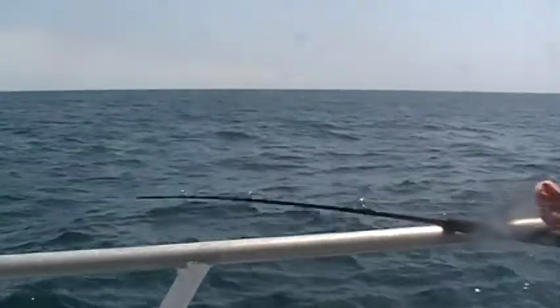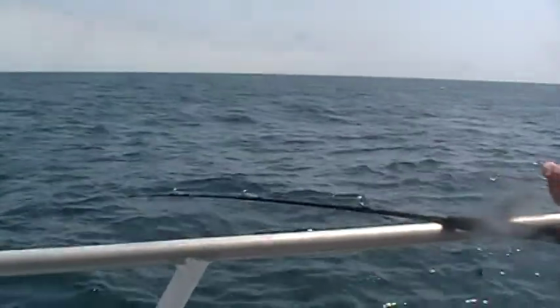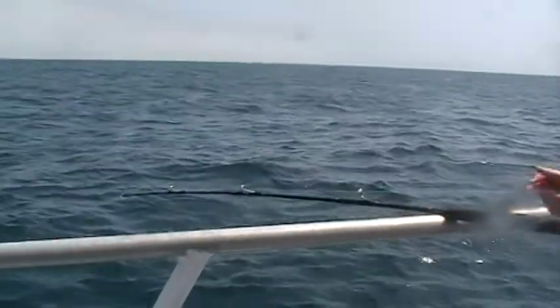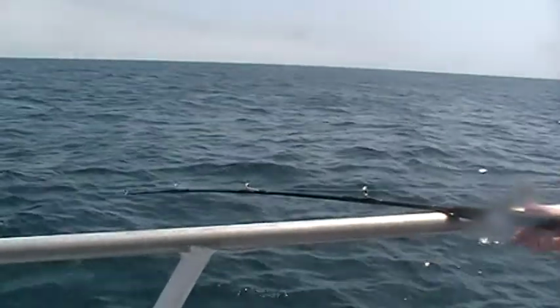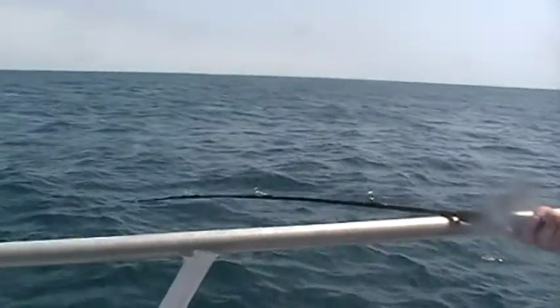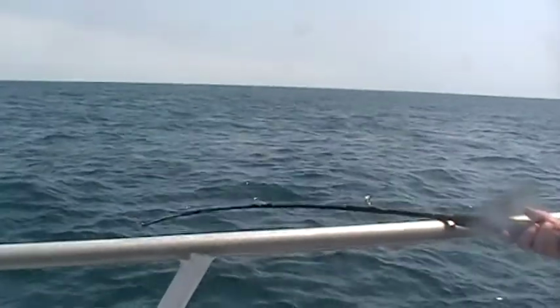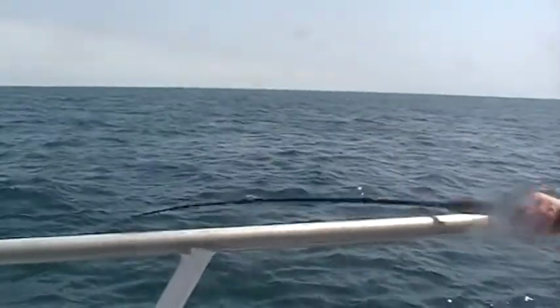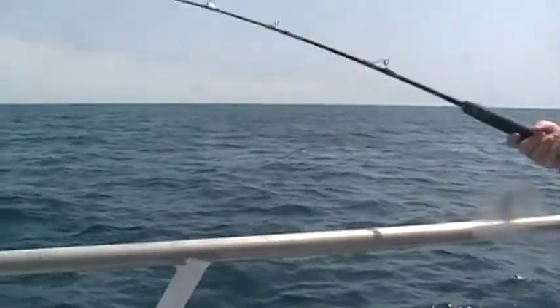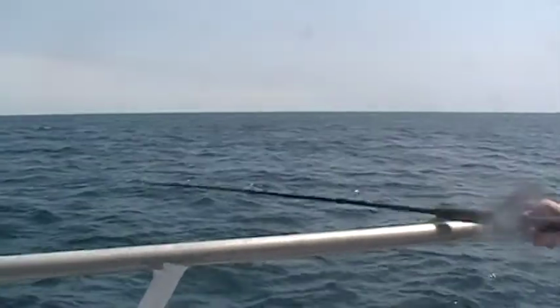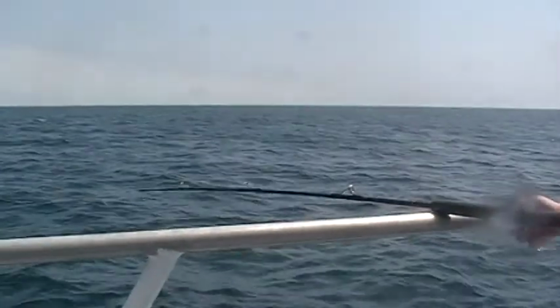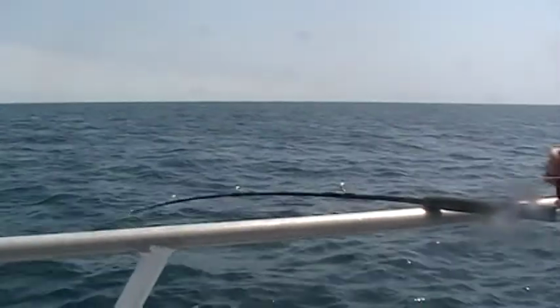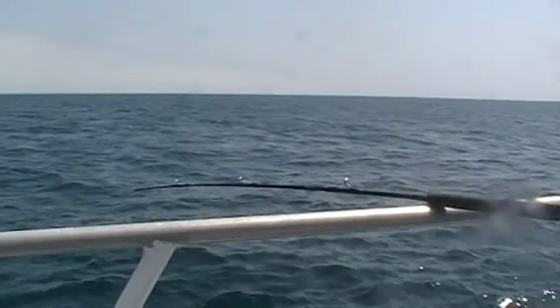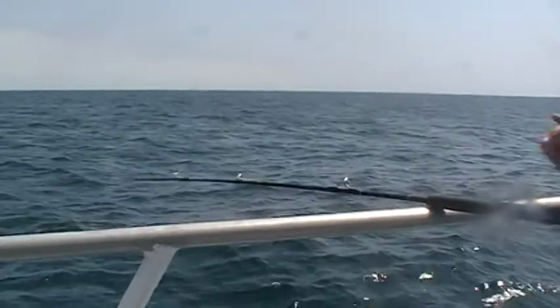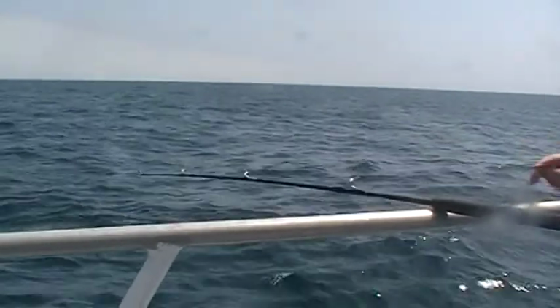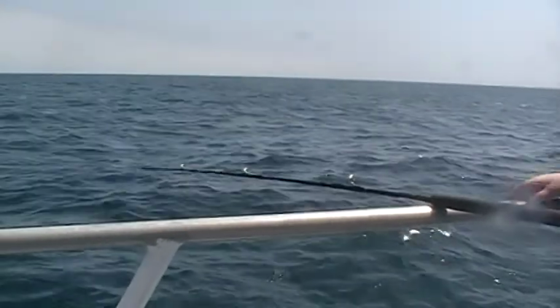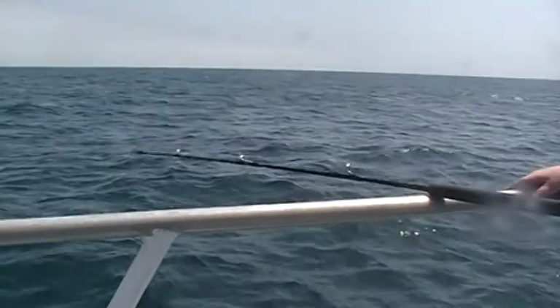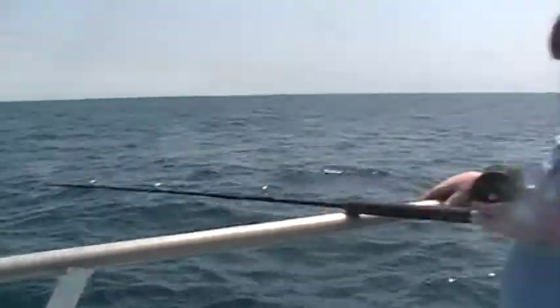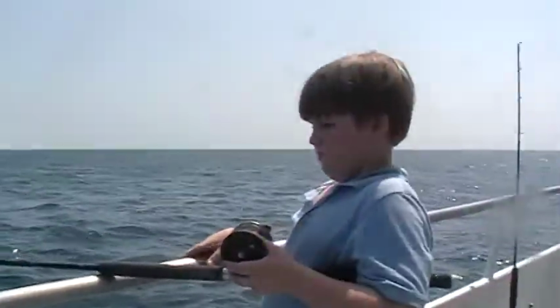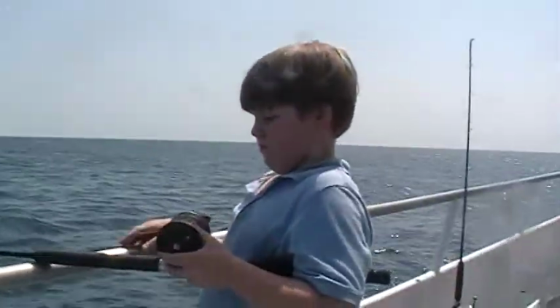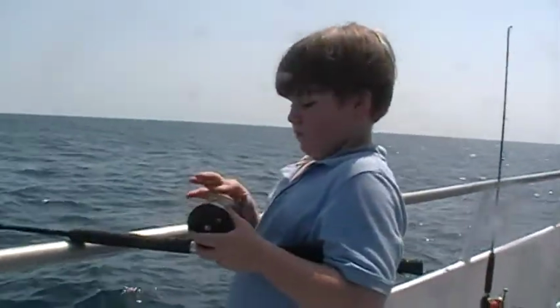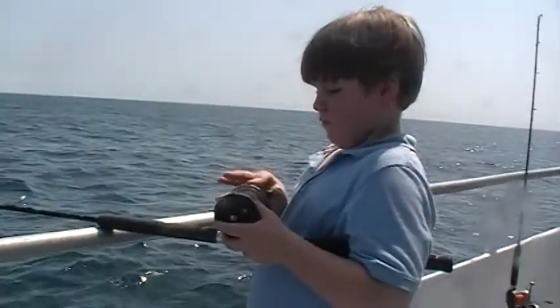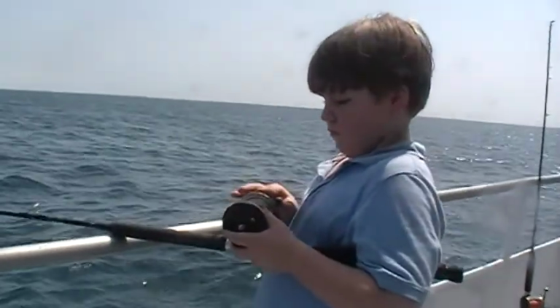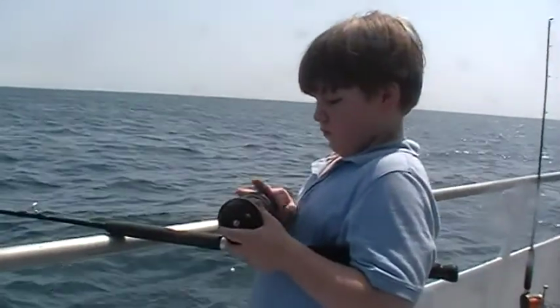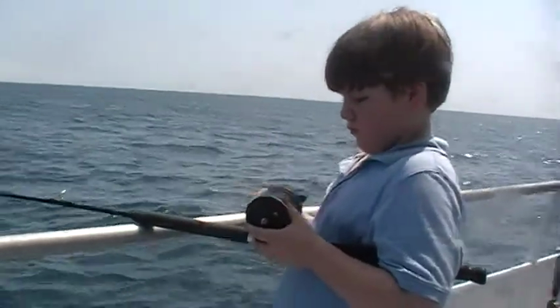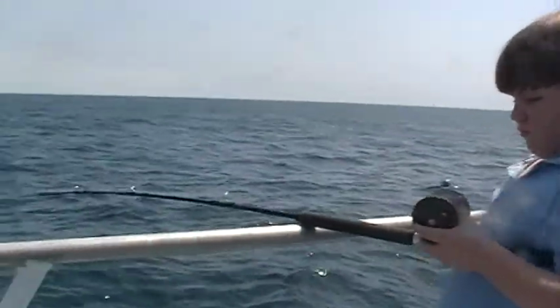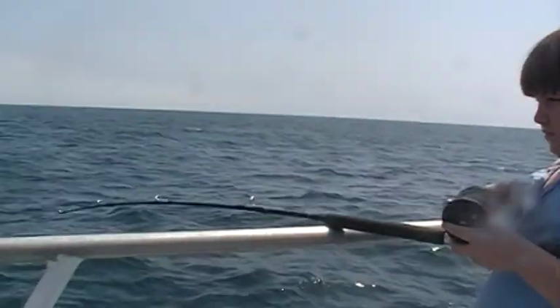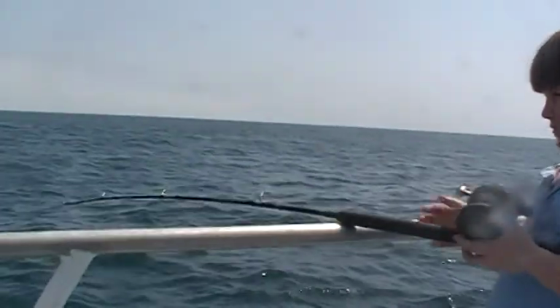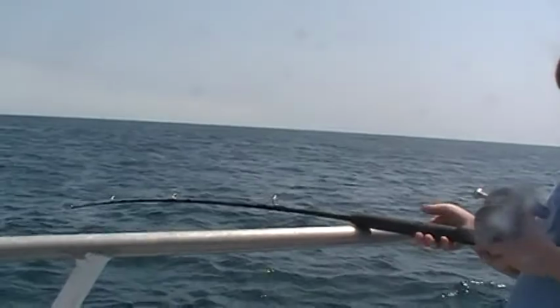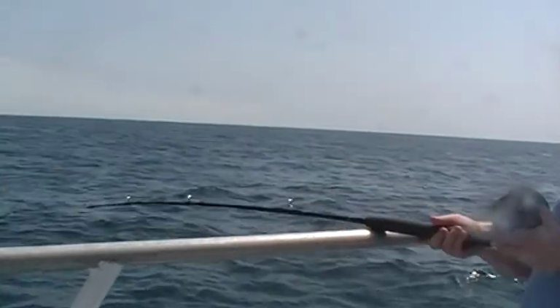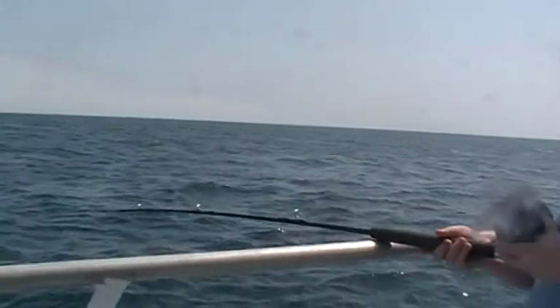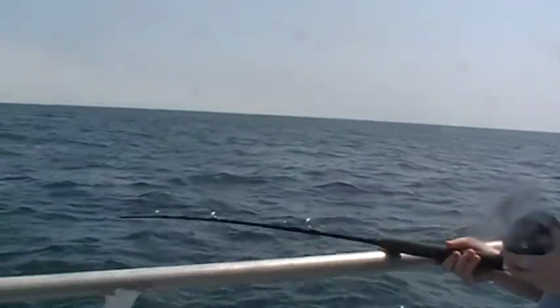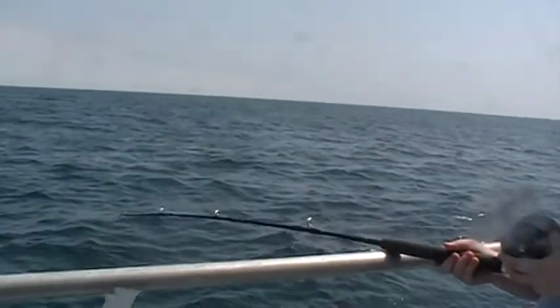Once you get it tightened up, that's when you feel for your bite. He just had one there, but didn't get him, so you see him dropping his line right back to the fish again. That's the beauty of squid — you can do this over and over again.